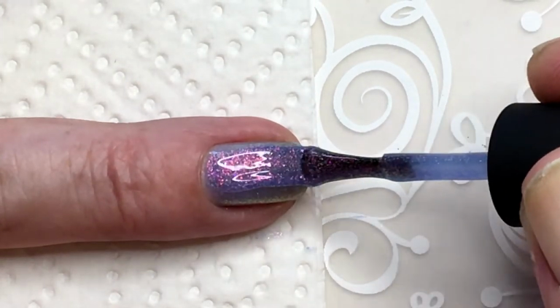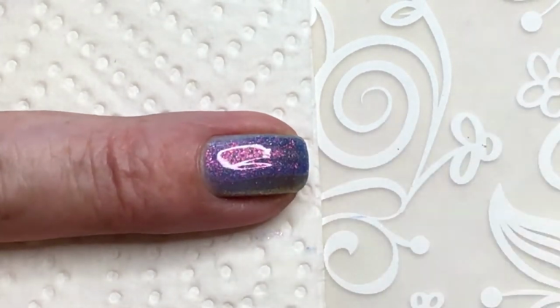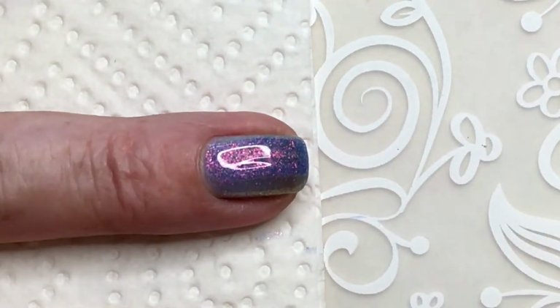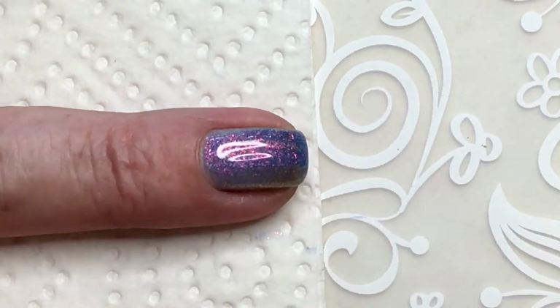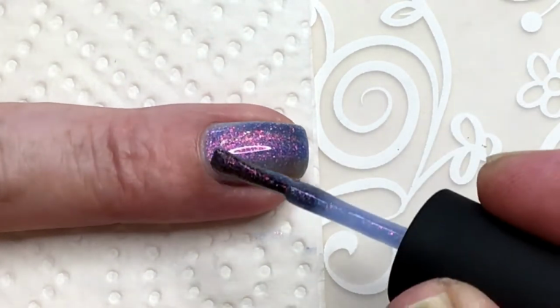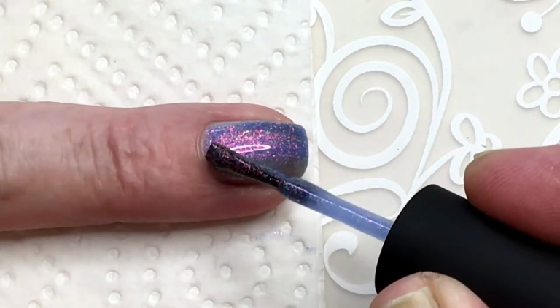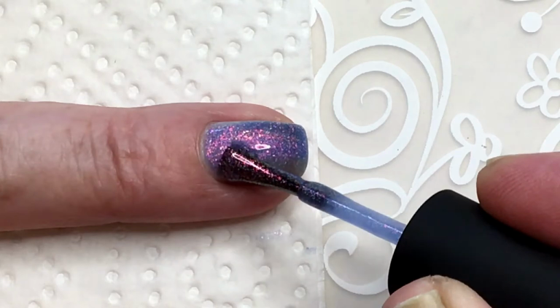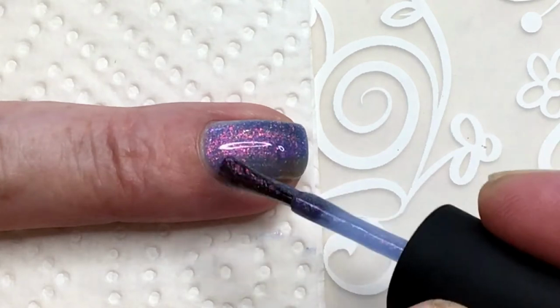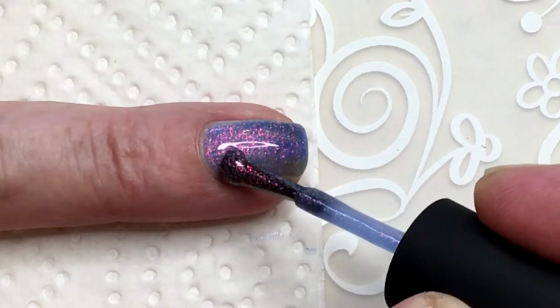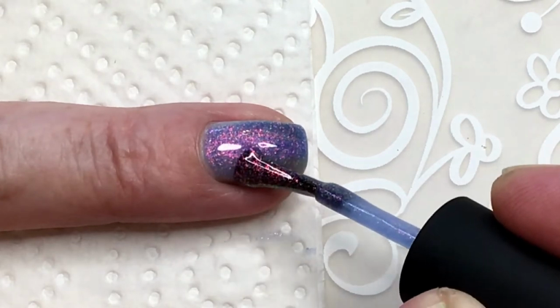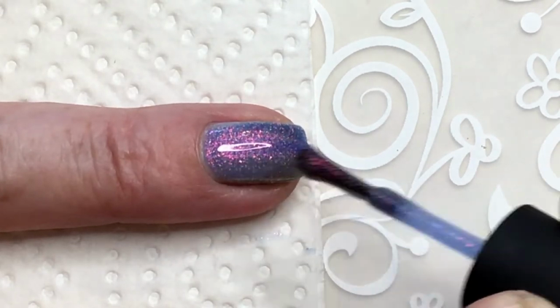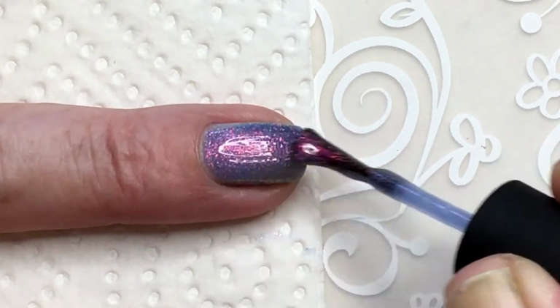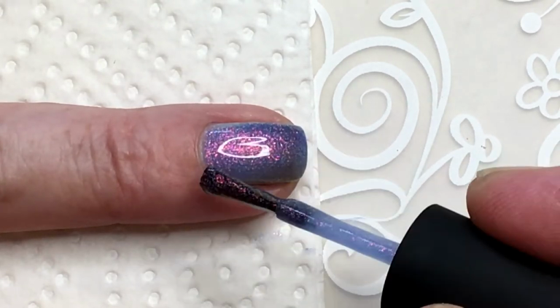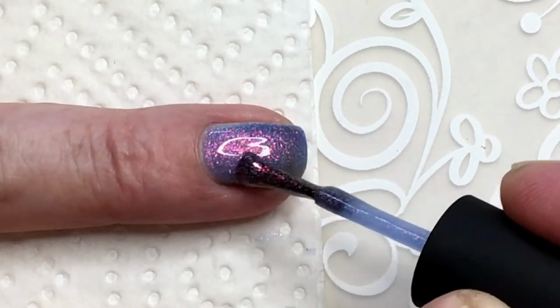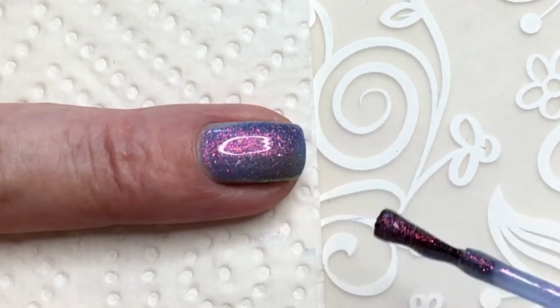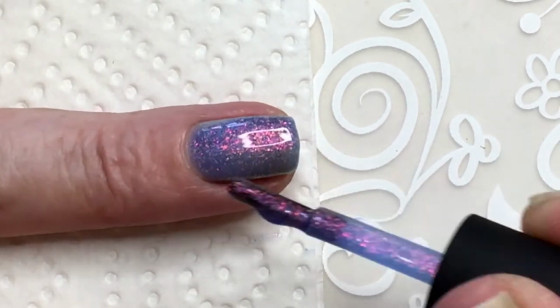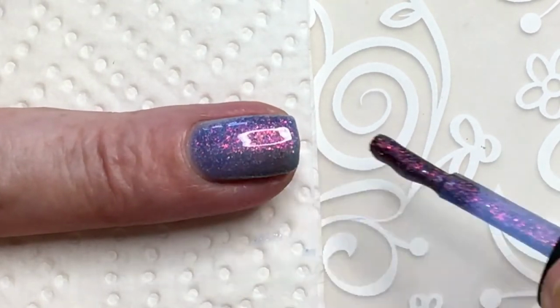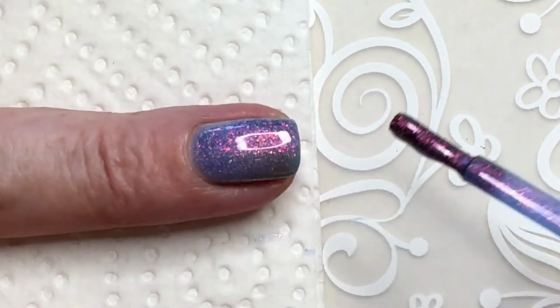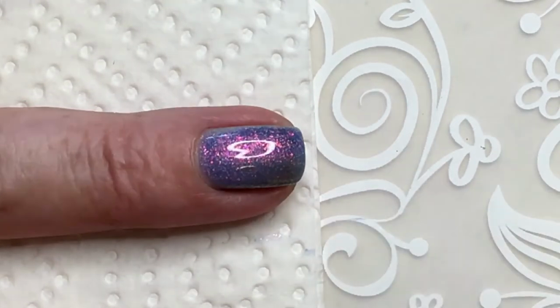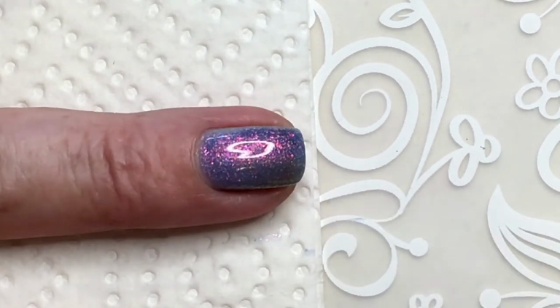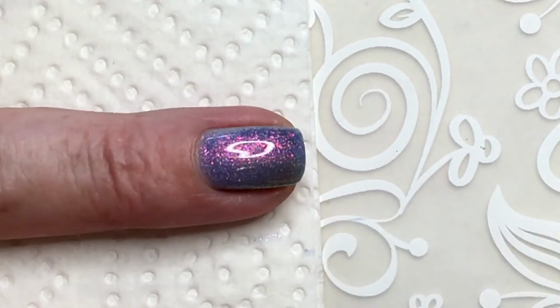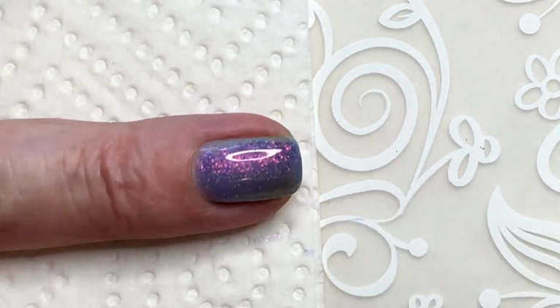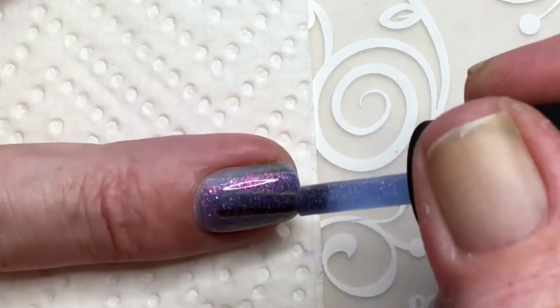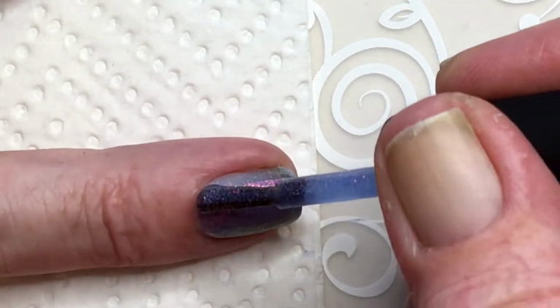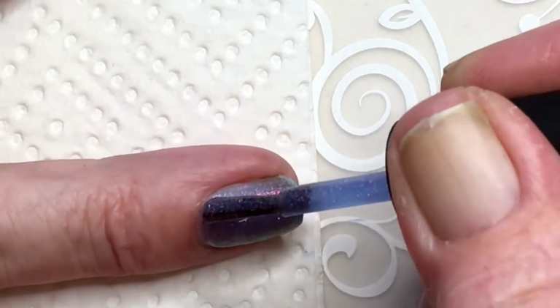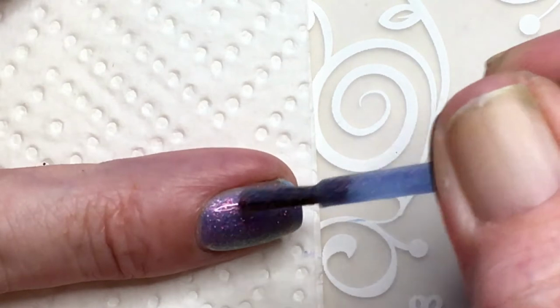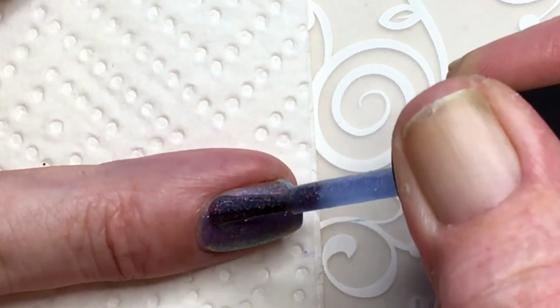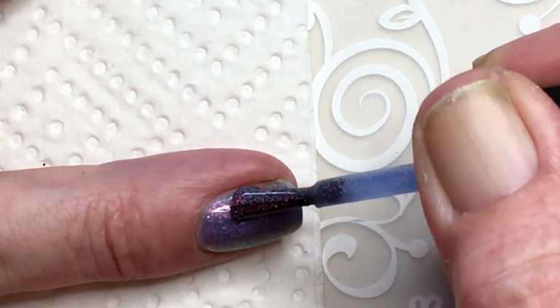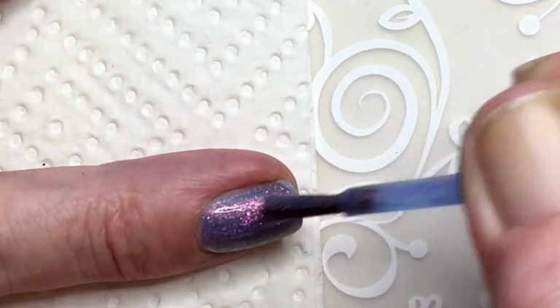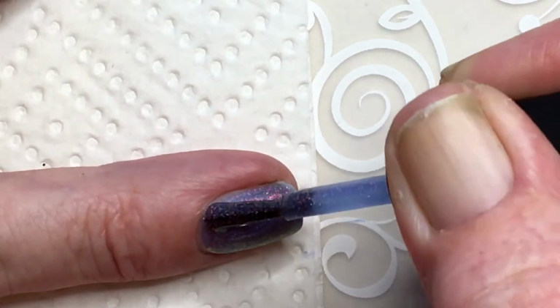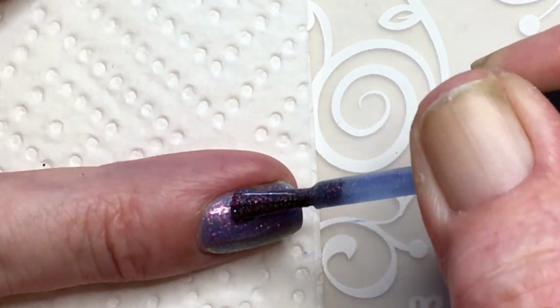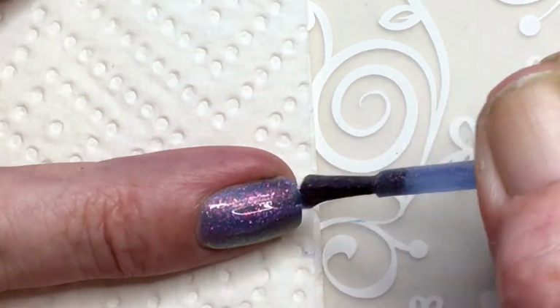Really beautiful. Look at that pink shimmer — wow!